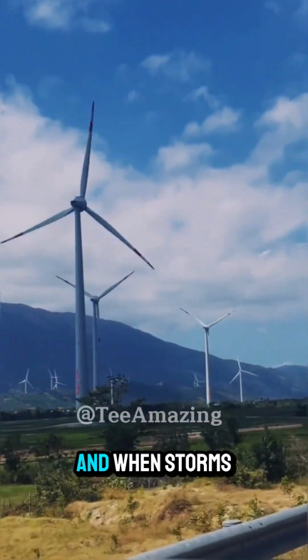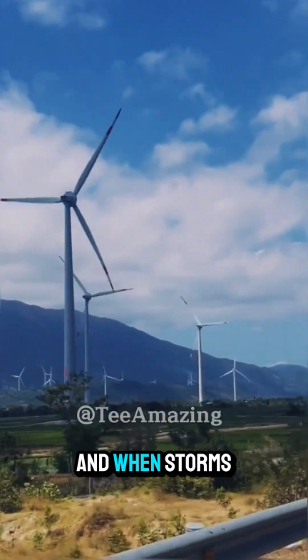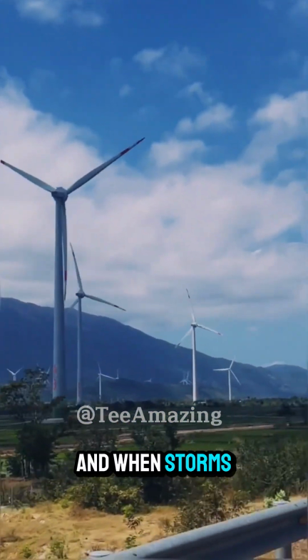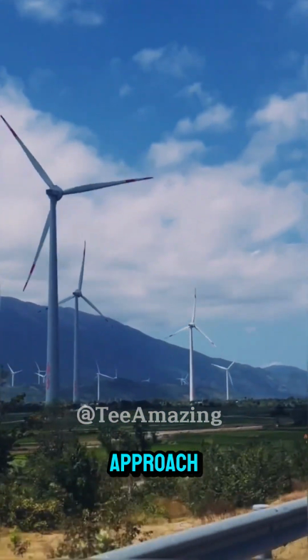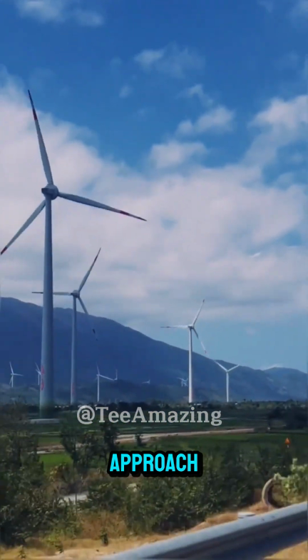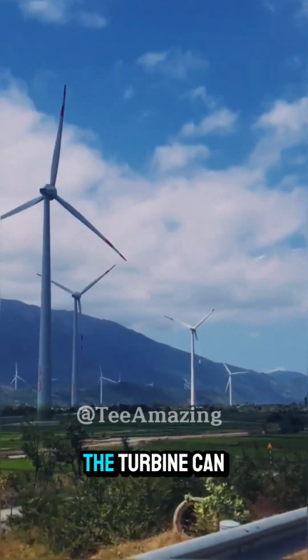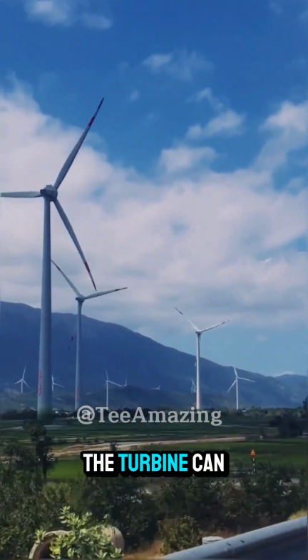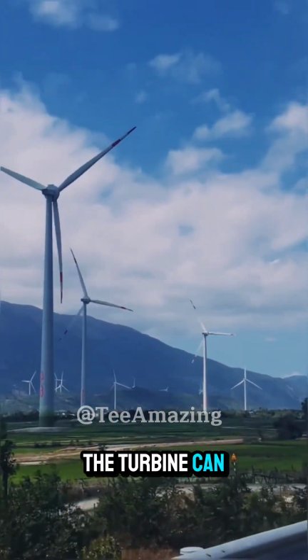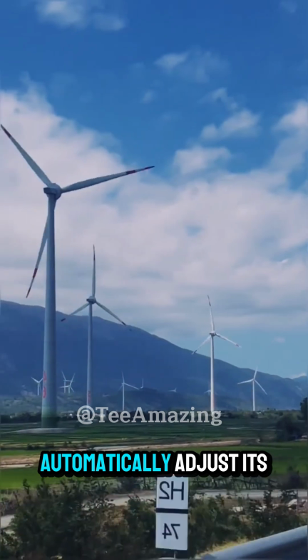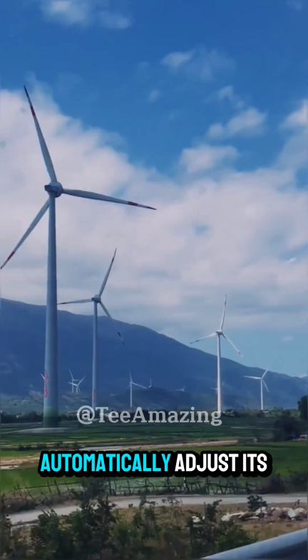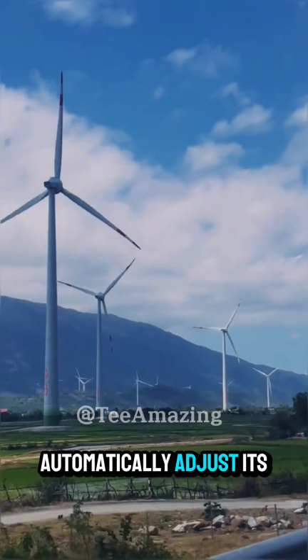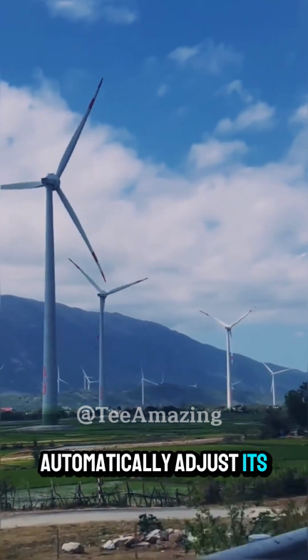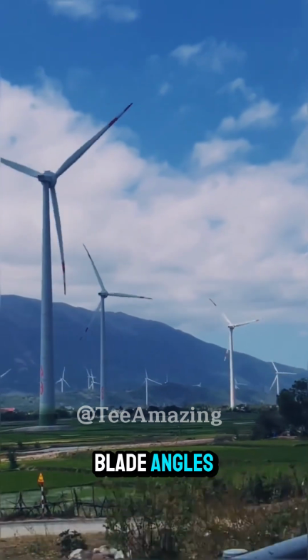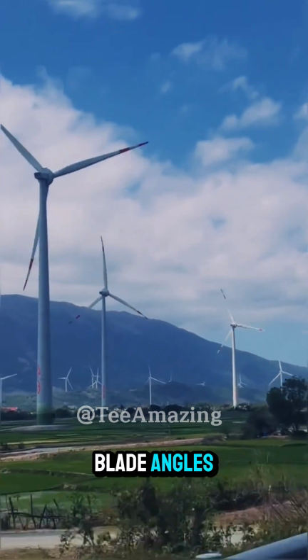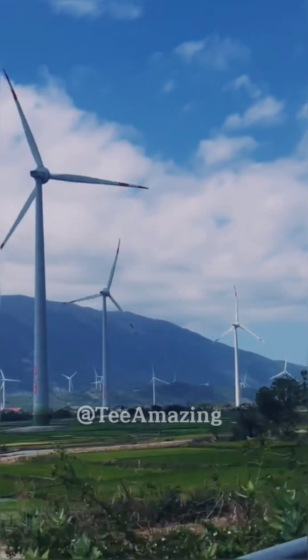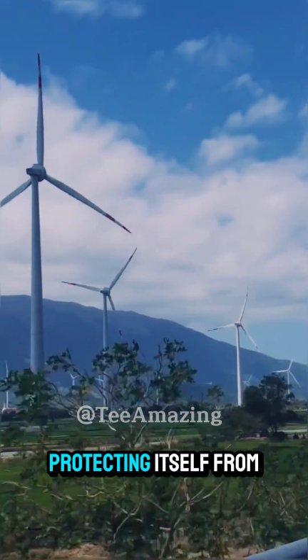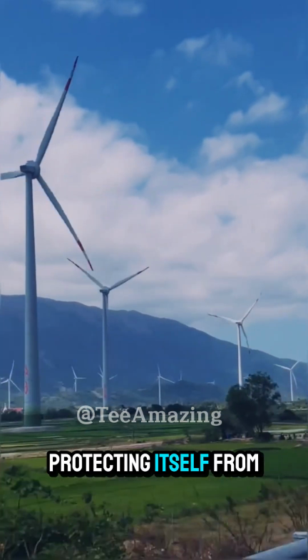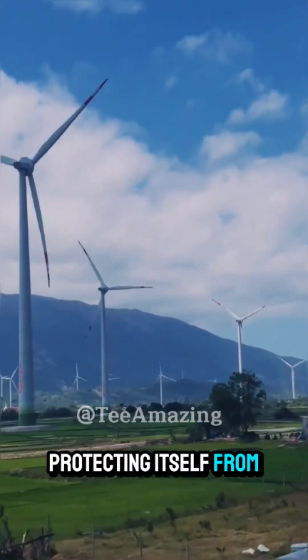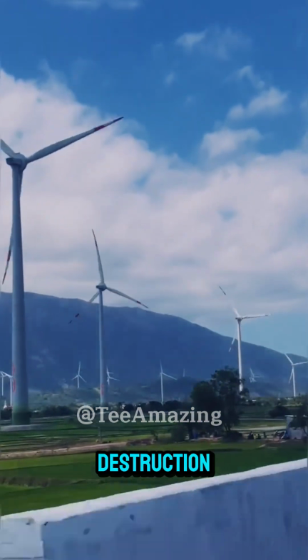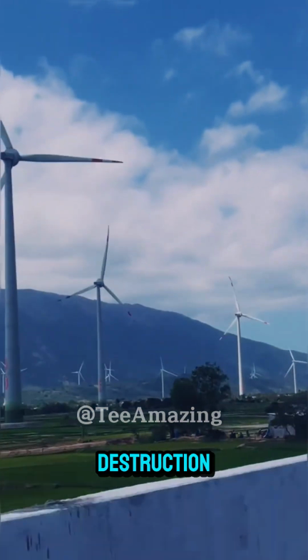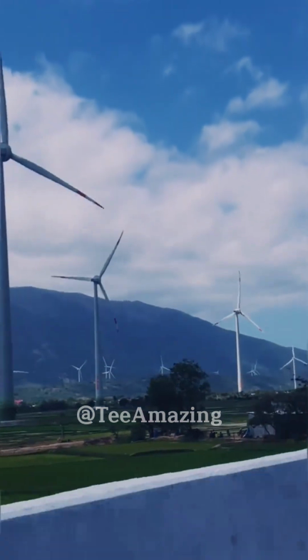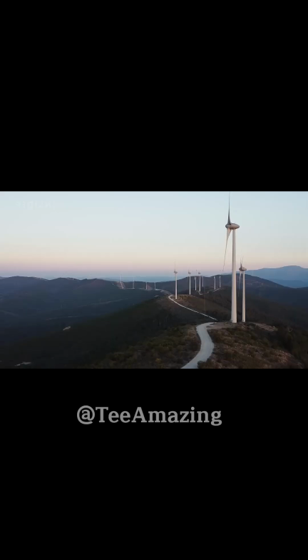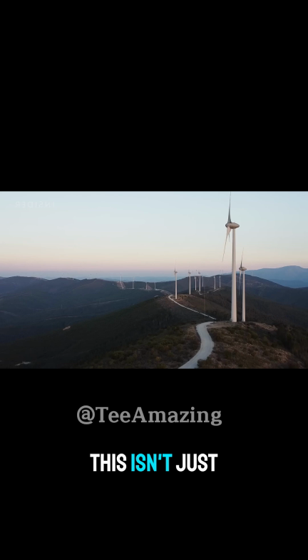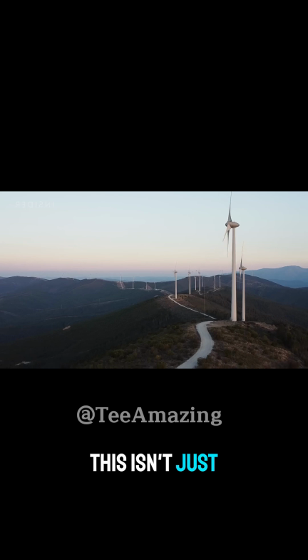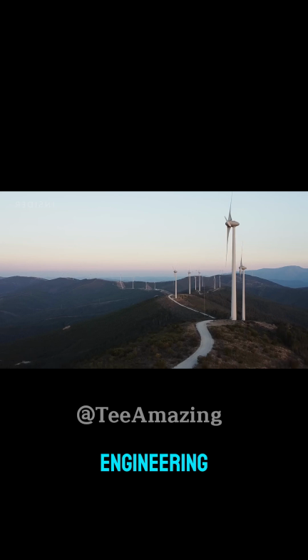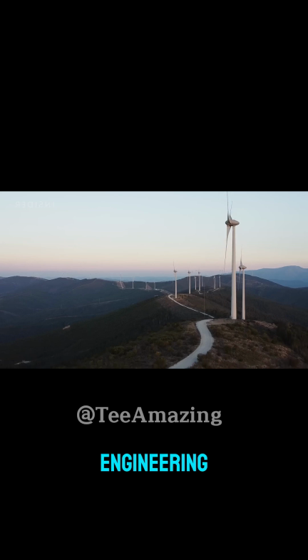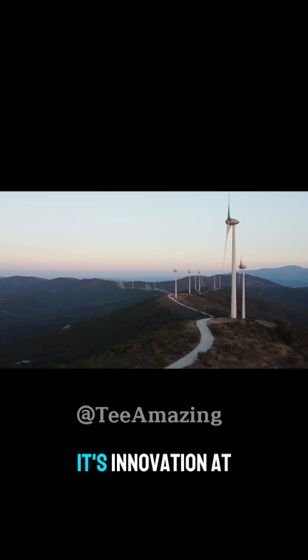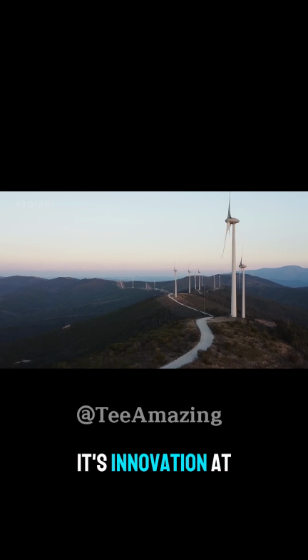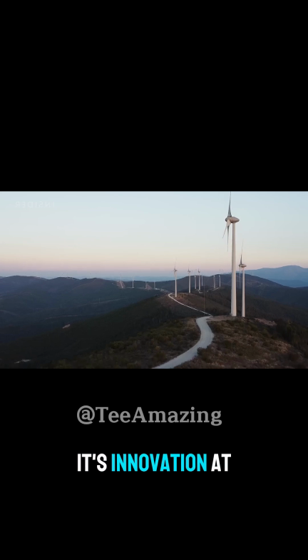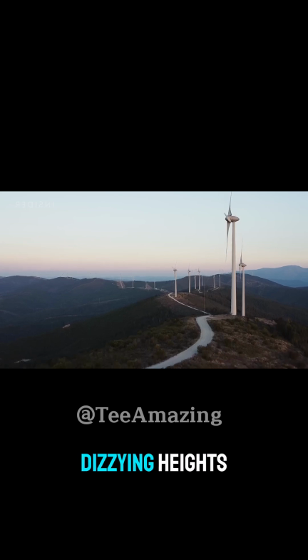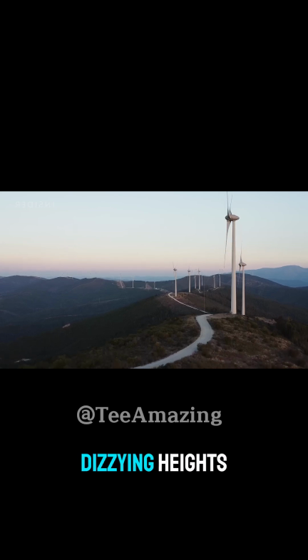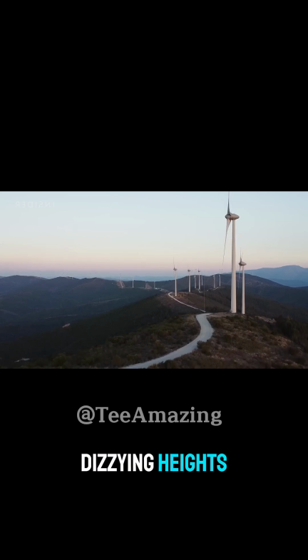That's why engineers design the blades to rotate at optimal speeds, balancing efficiency and safety. And when storms approach, the turbine can automatically adjust its blade angles, protecting itself from destruction. This isn't just engineering — it's innovation at dizzying heights.